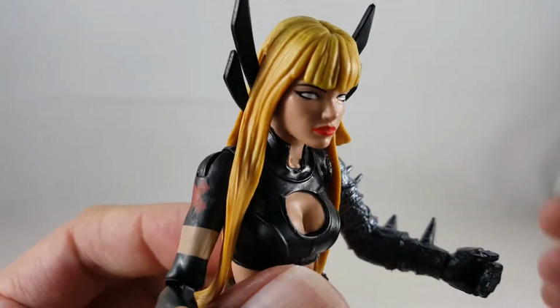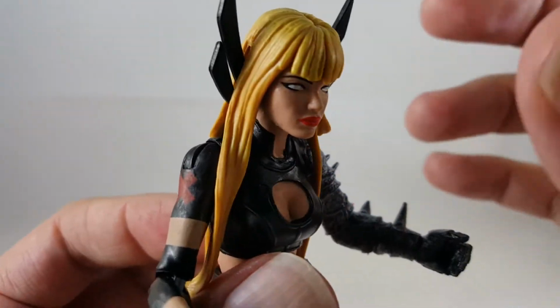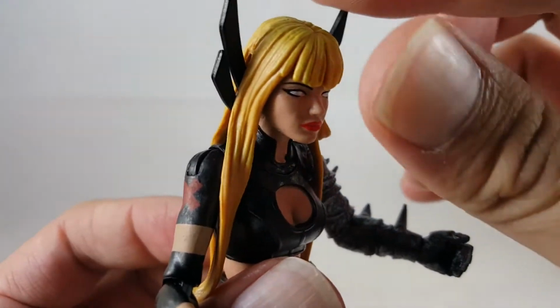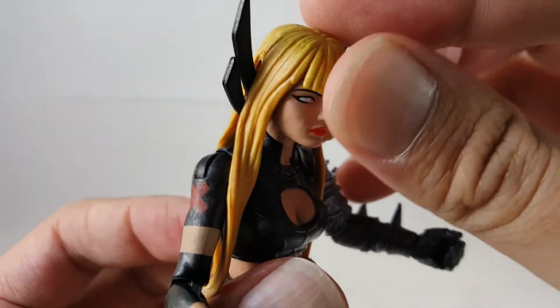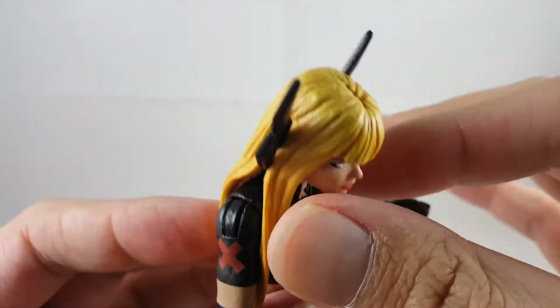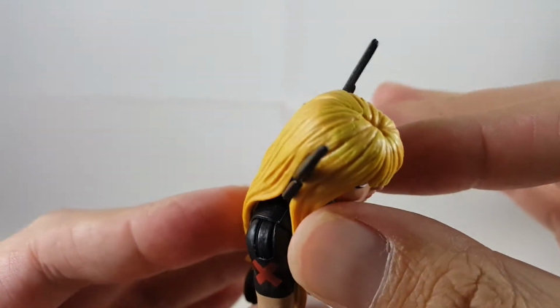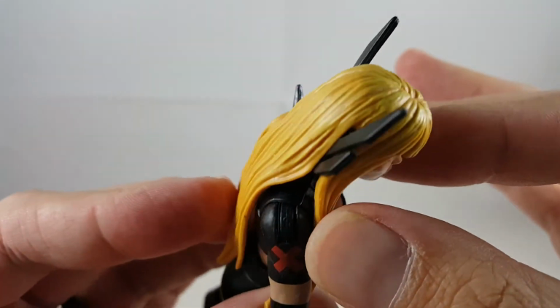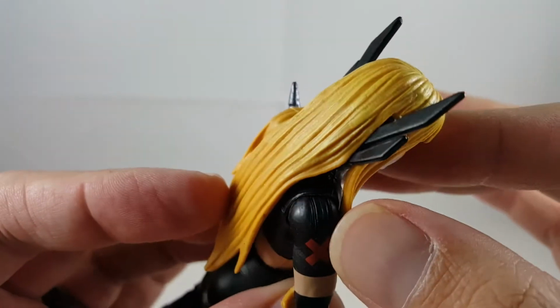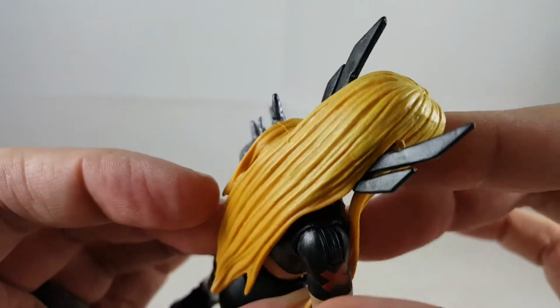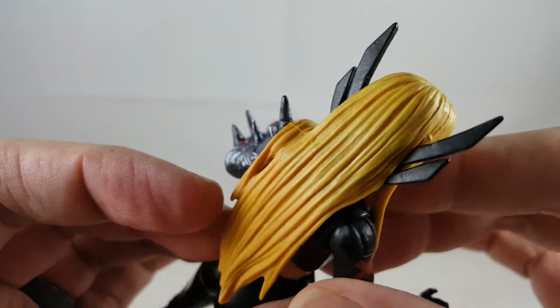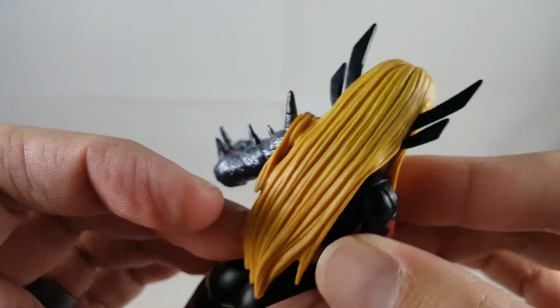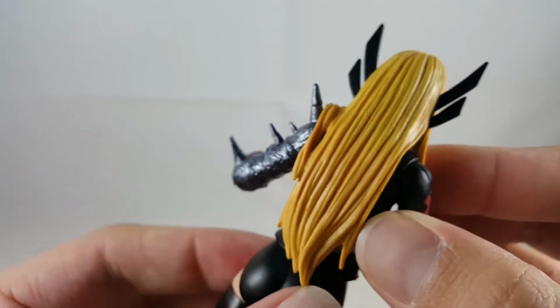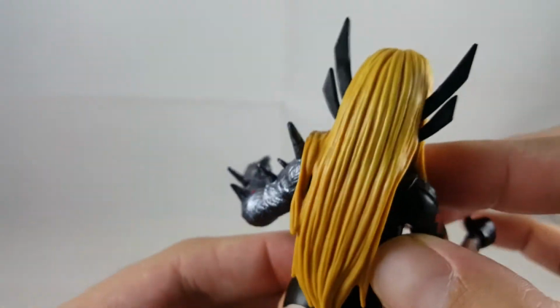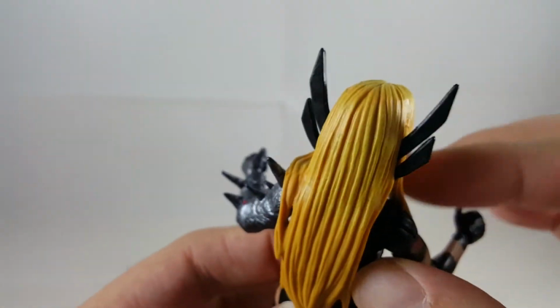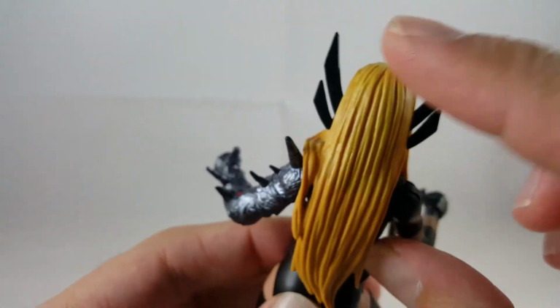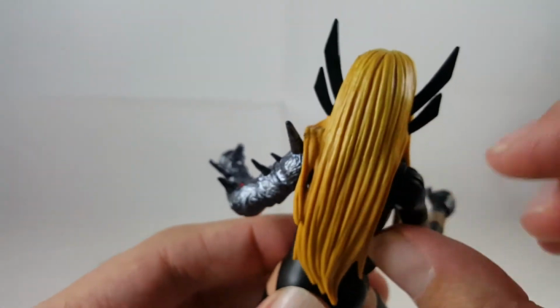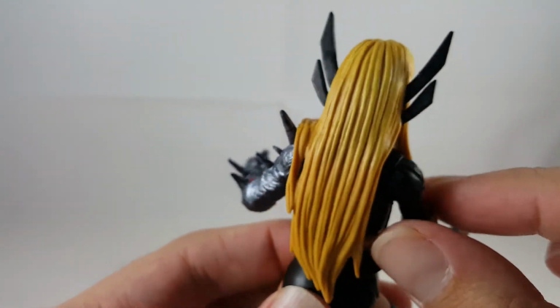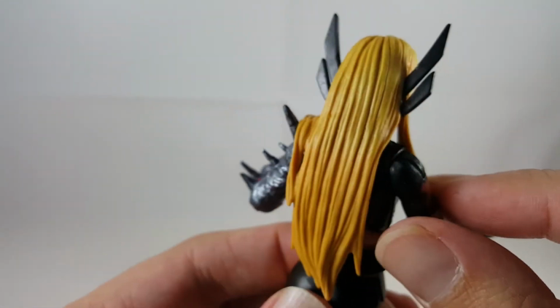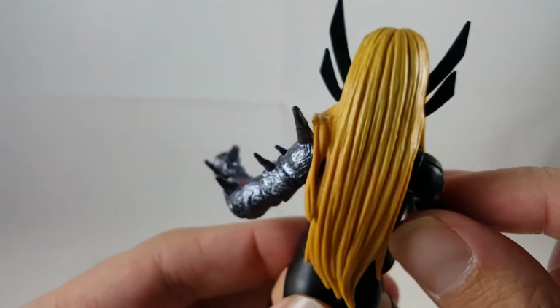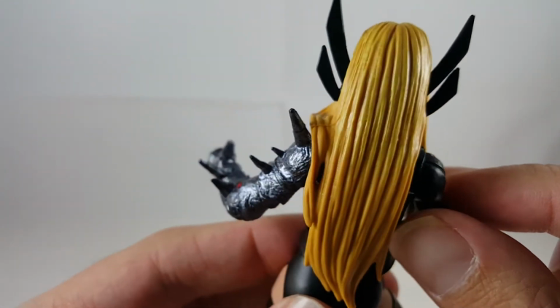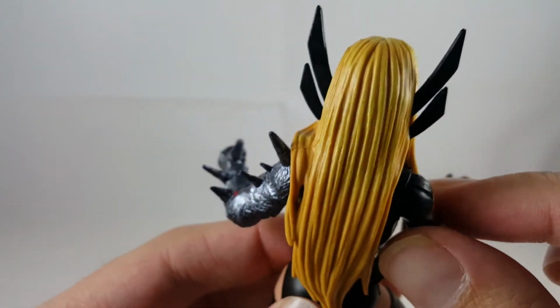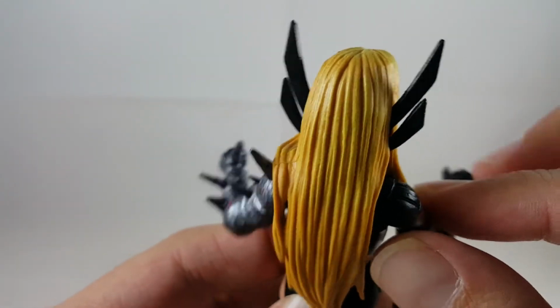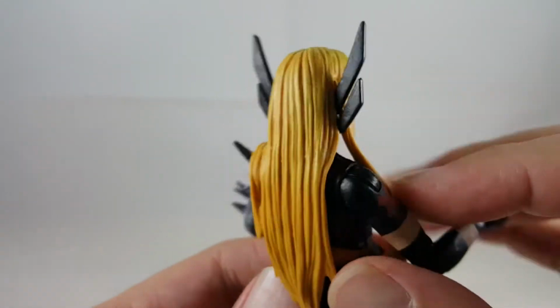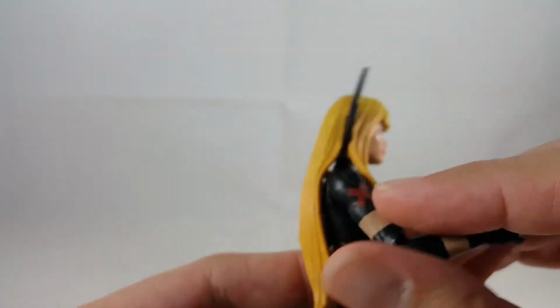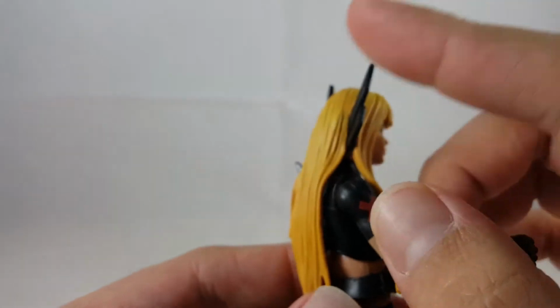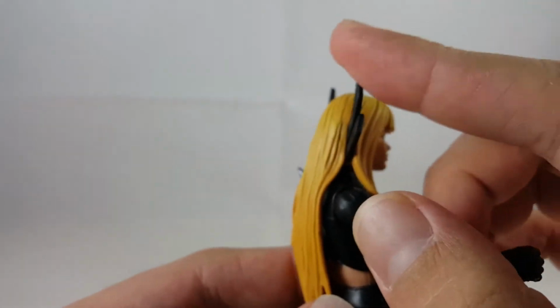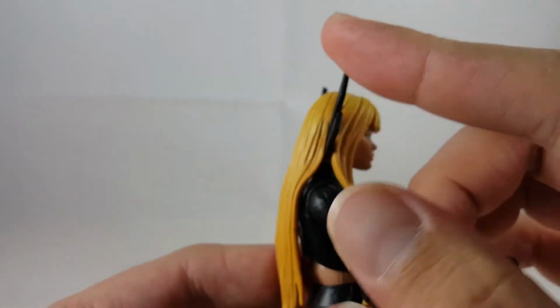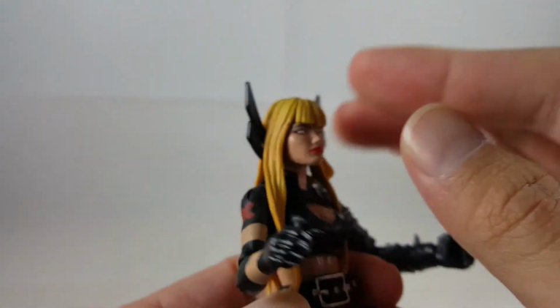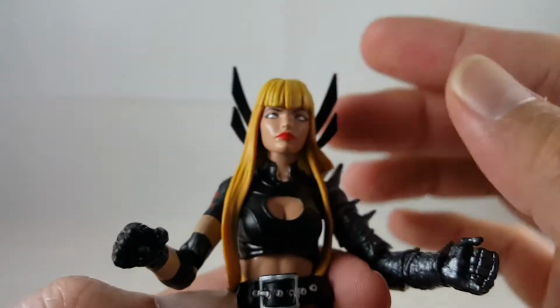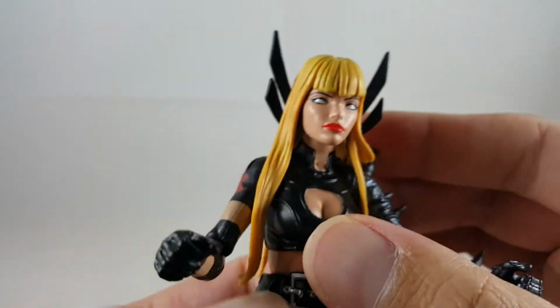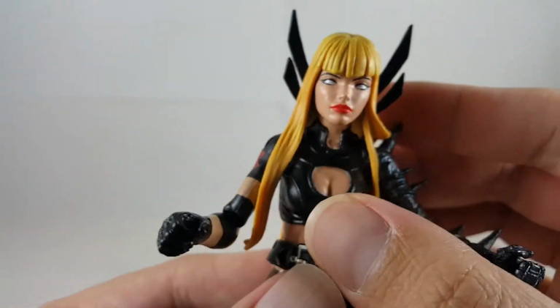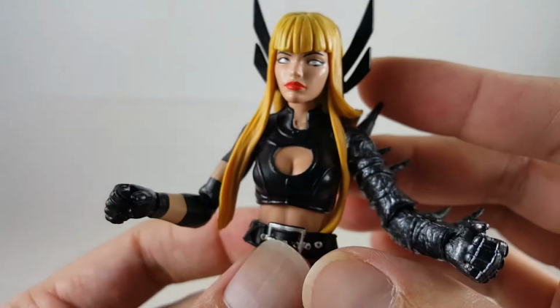Going over her hair, she's got that blonde, but she does have some yellow paint painted over it to give it some more detail. I really like how this looks on the top, how that comes out — I think that looks really cool.